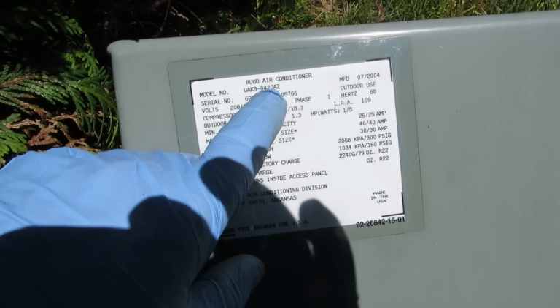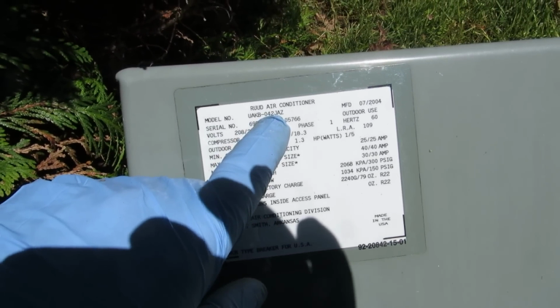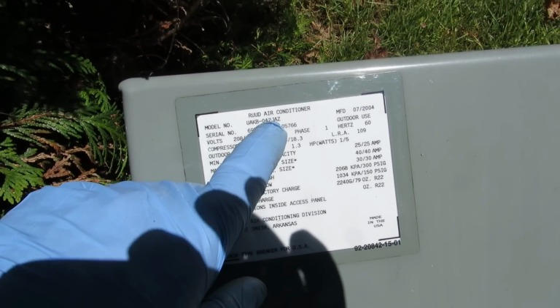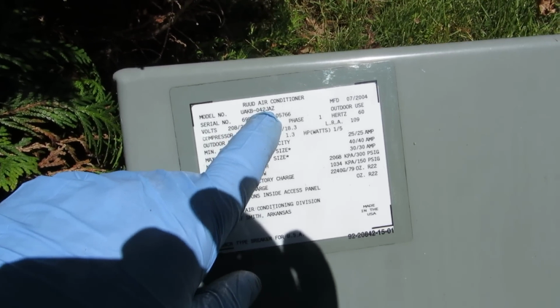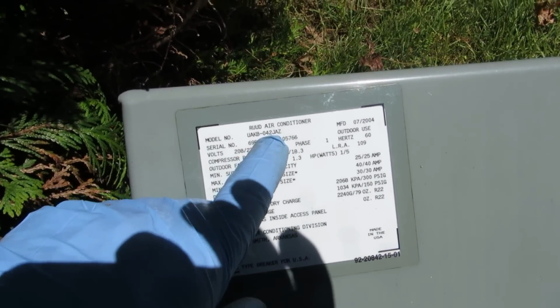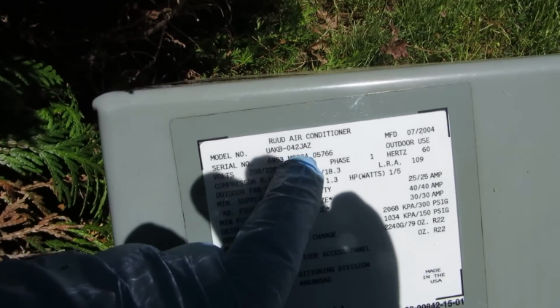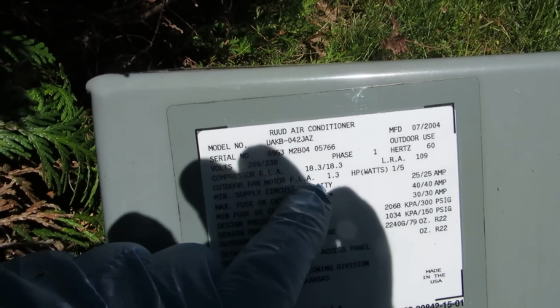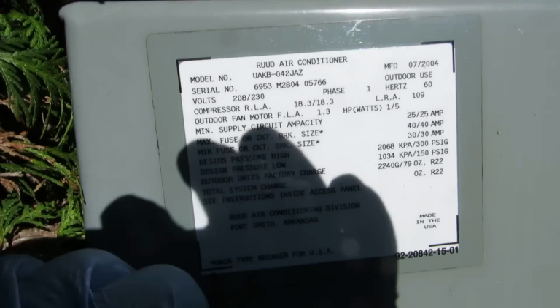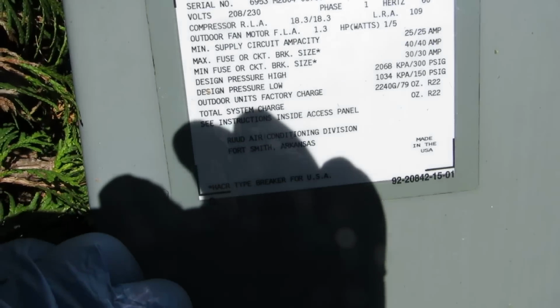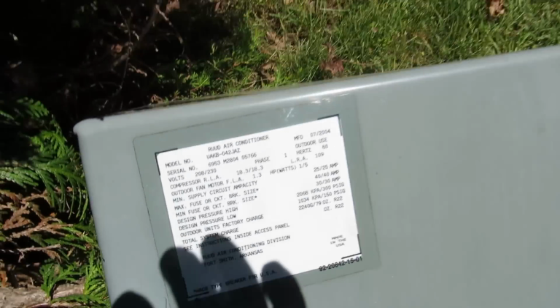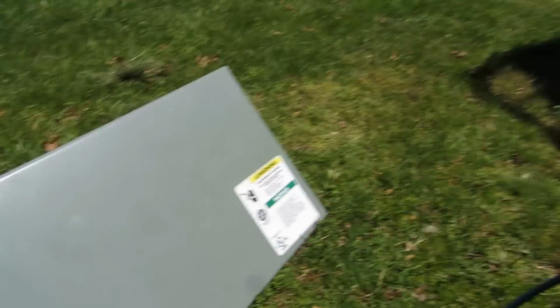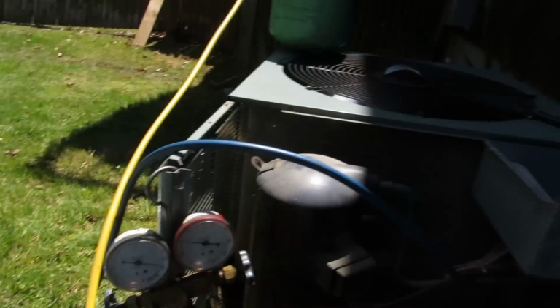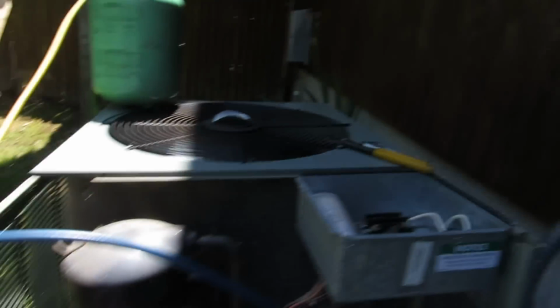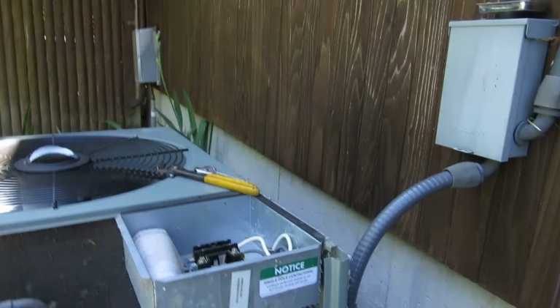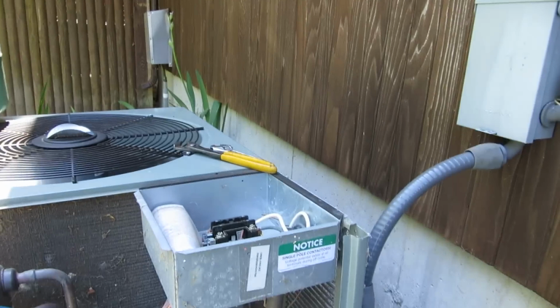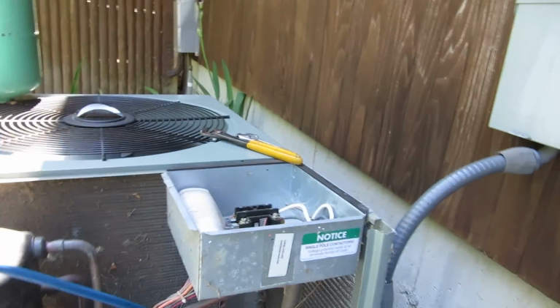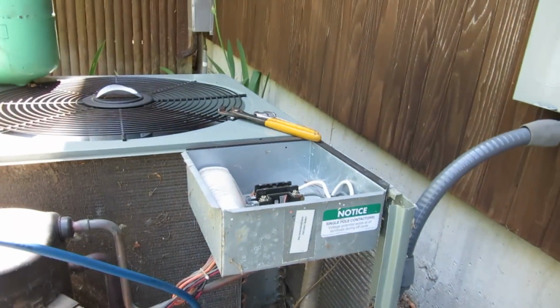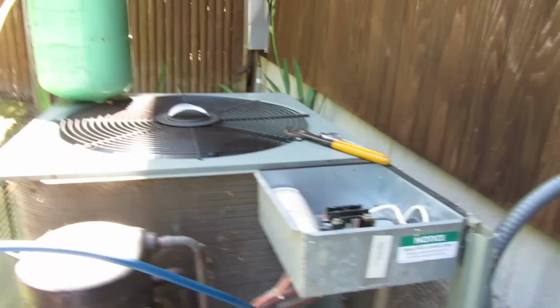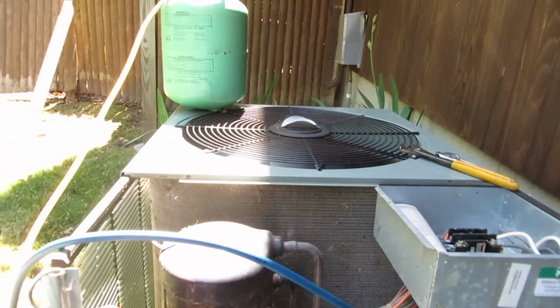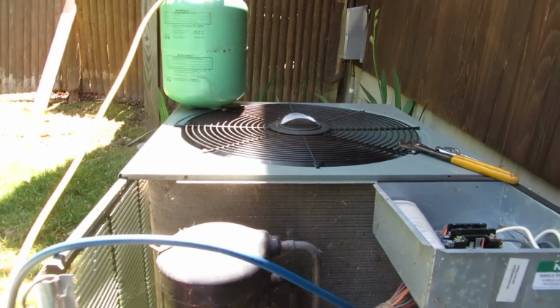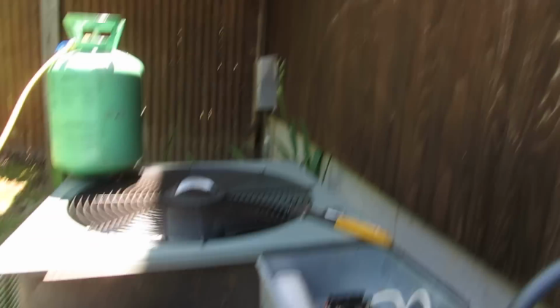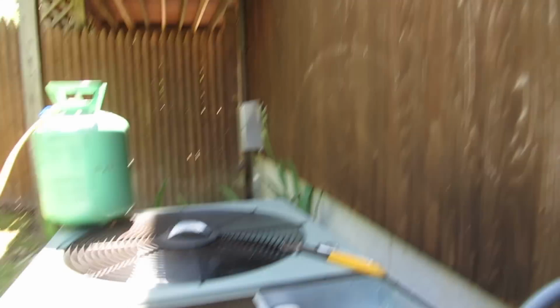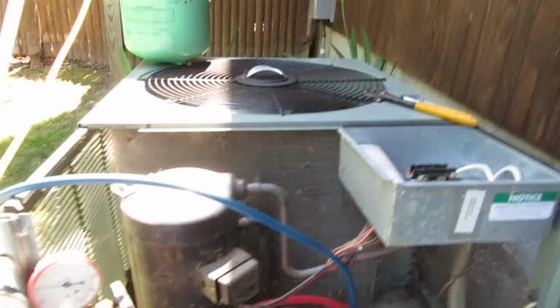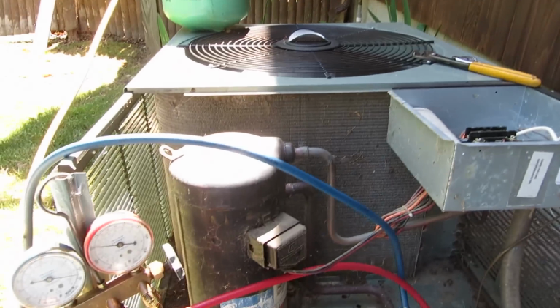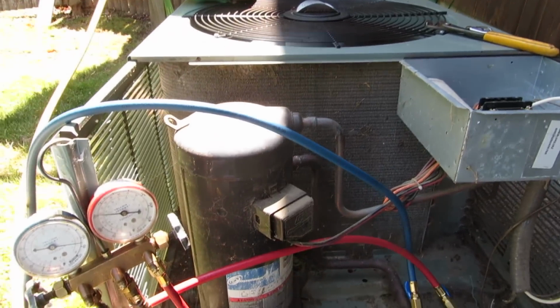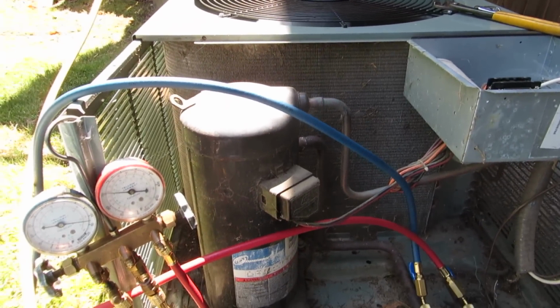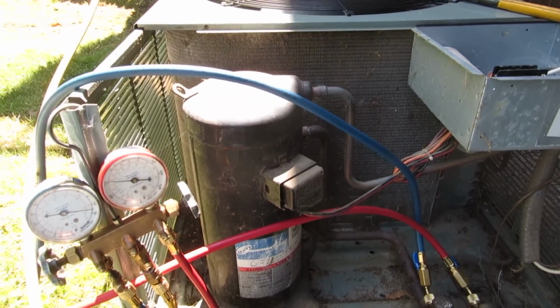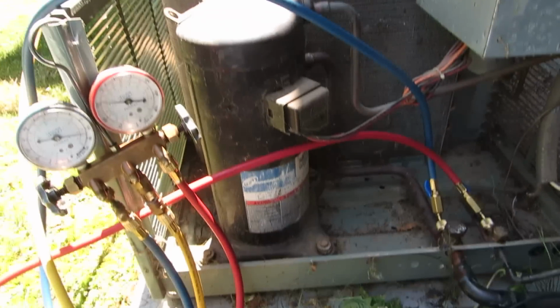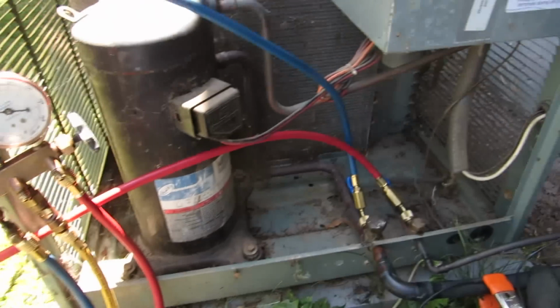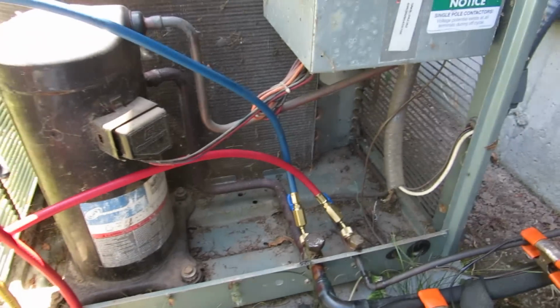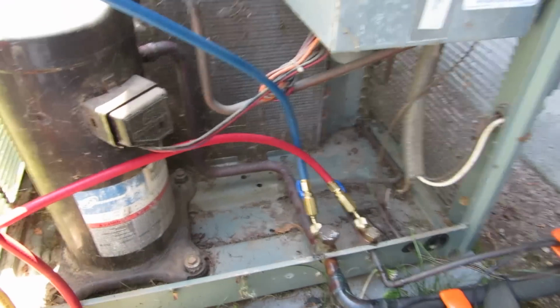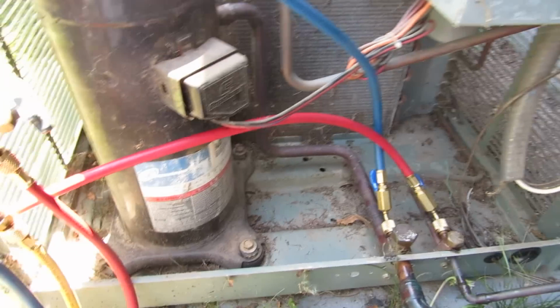It's a 42 - it's a 3.5 ton. So I'm going to have to see if I can get a coil for the upstairs unit. If not, I might have to change the whole air handler. Strictly AC over here, no heat pumps.